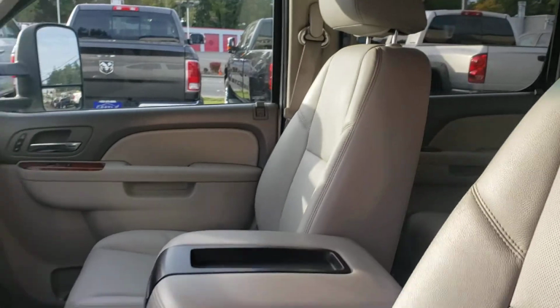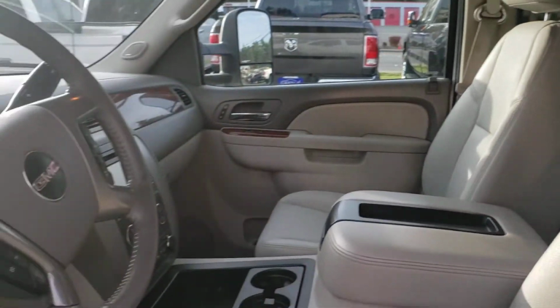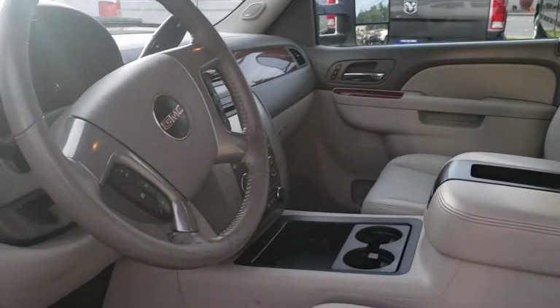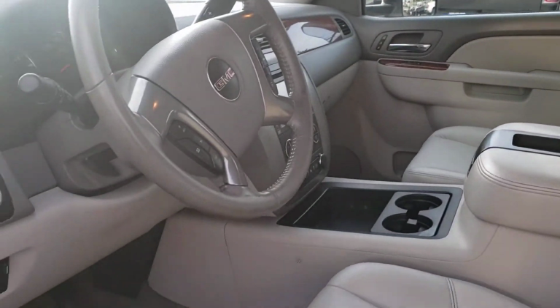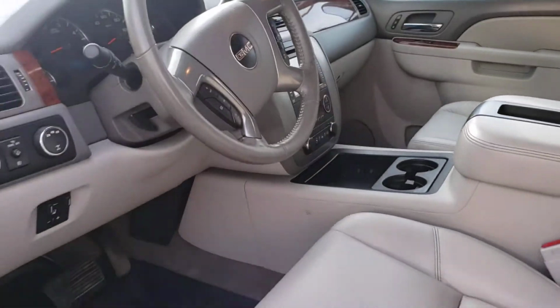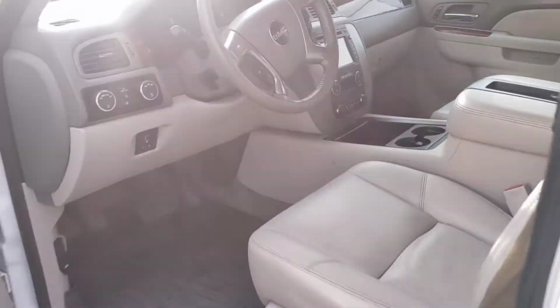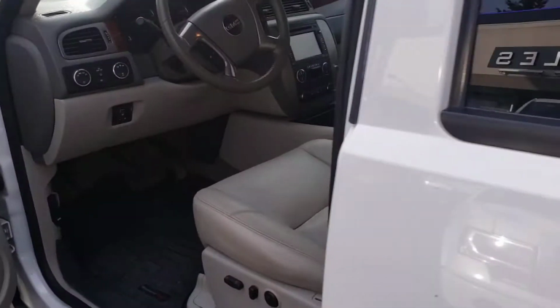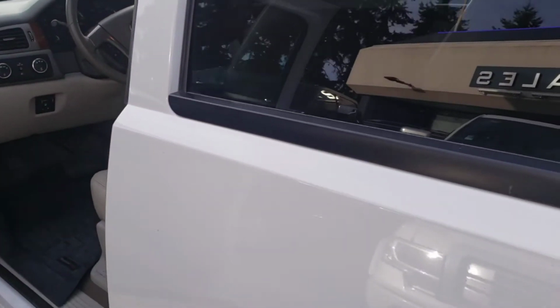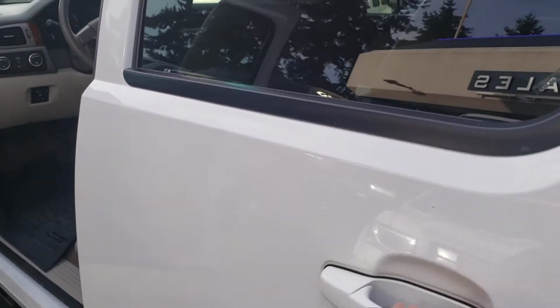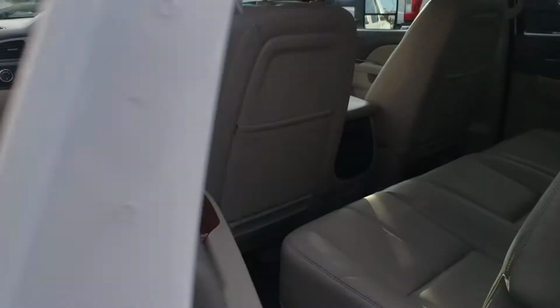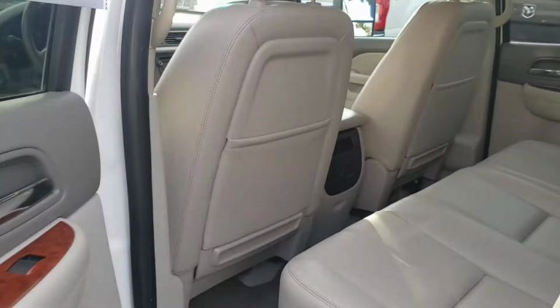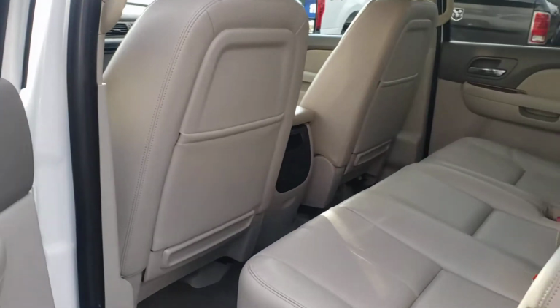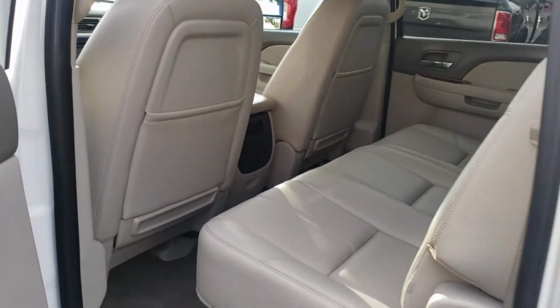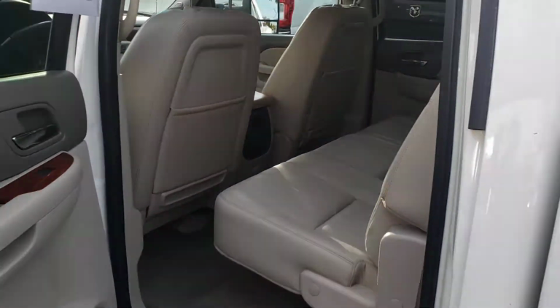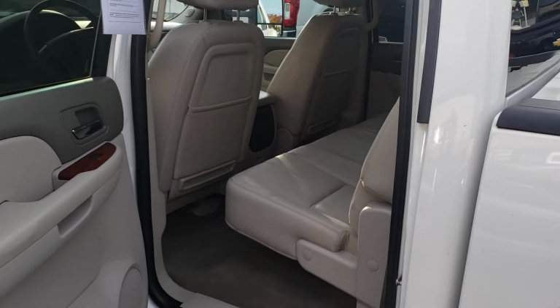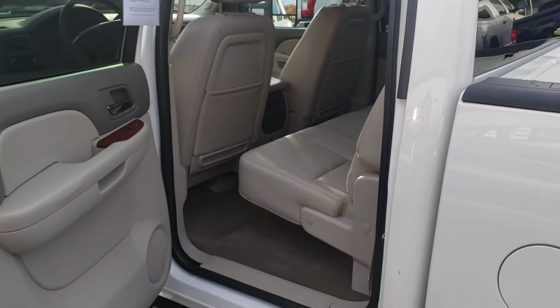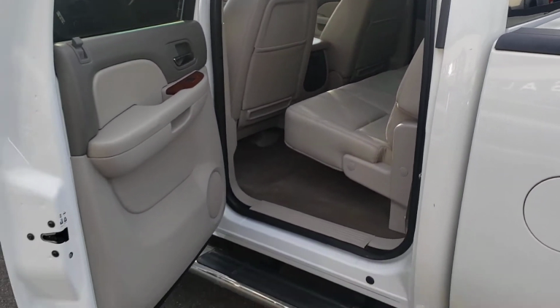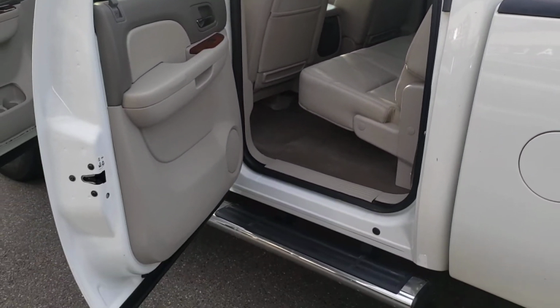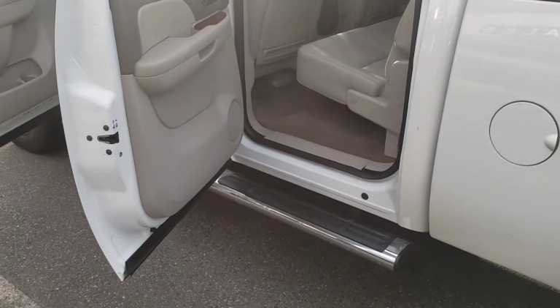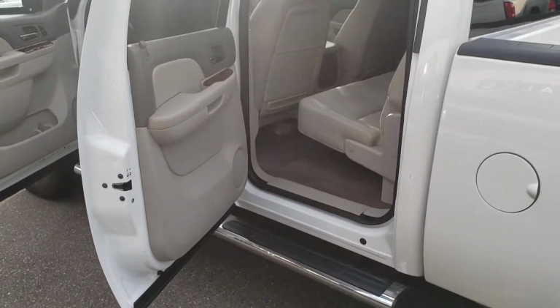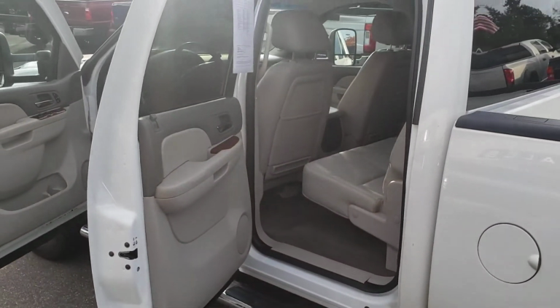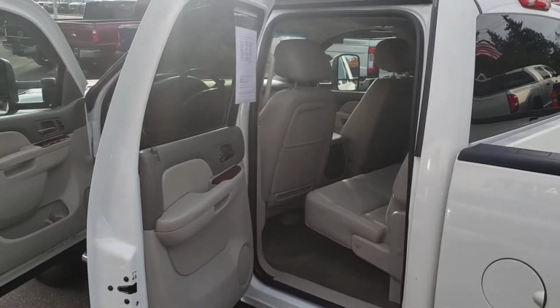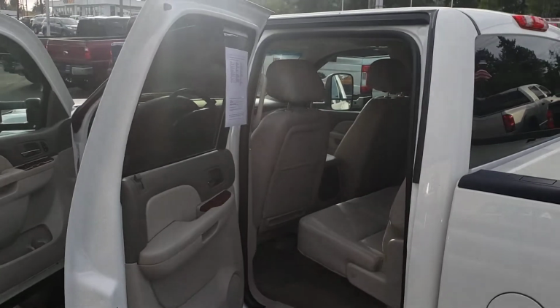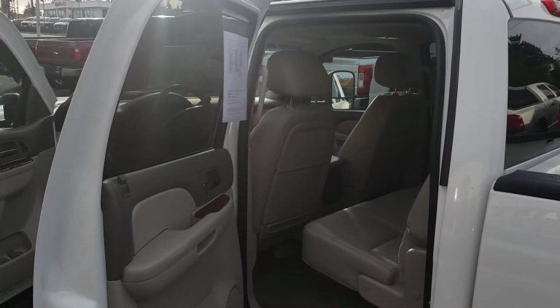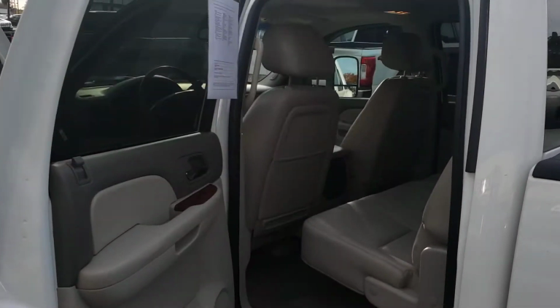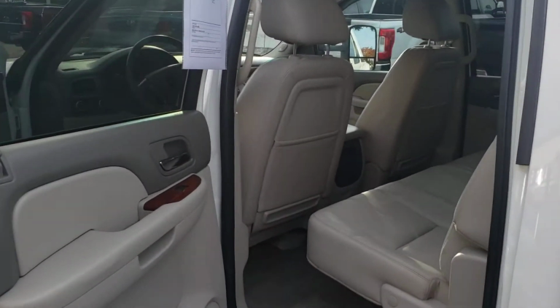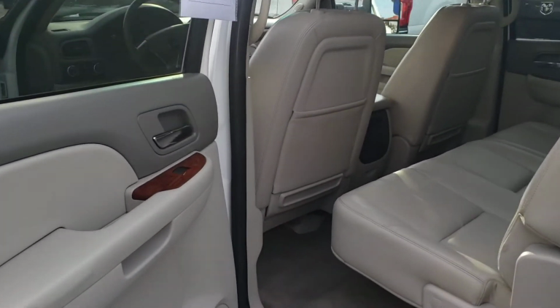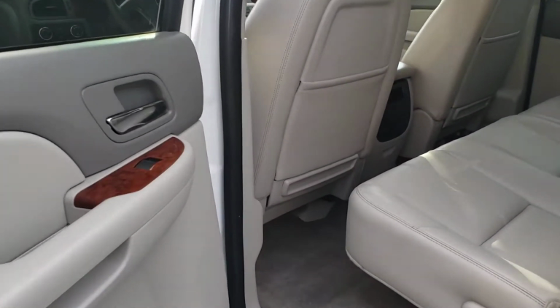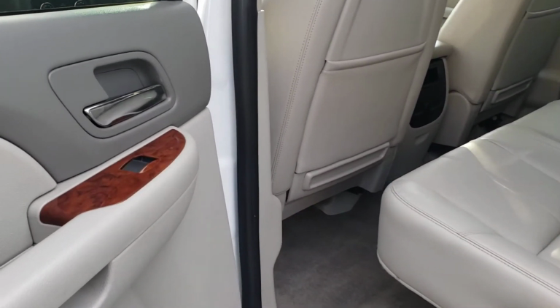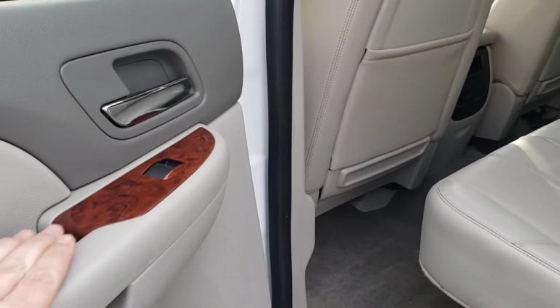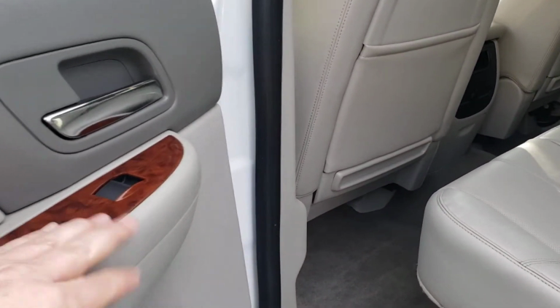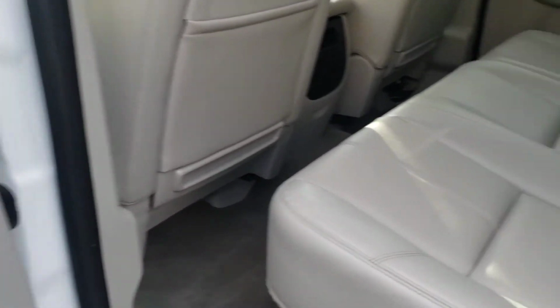Let's go ahead and get the back seat here before we get those features up front. Widen out this shot again — I like getting around the door frame for you guys. Of course, the wood grain.